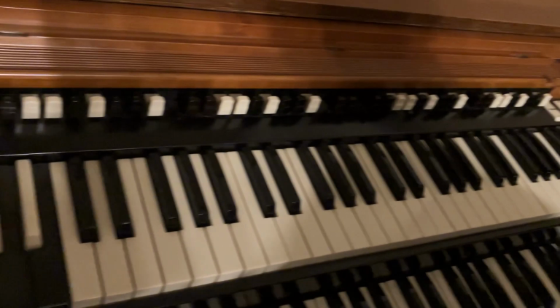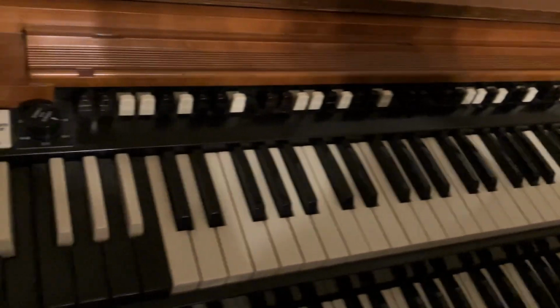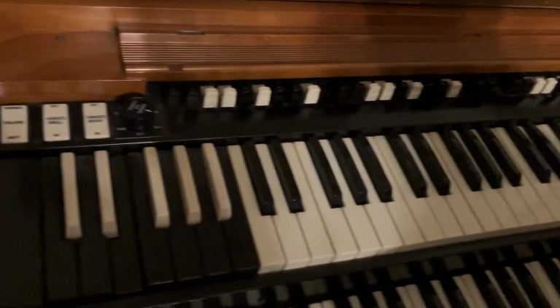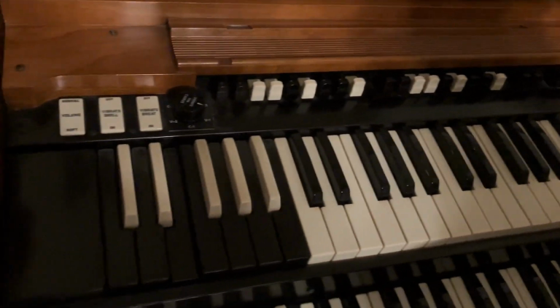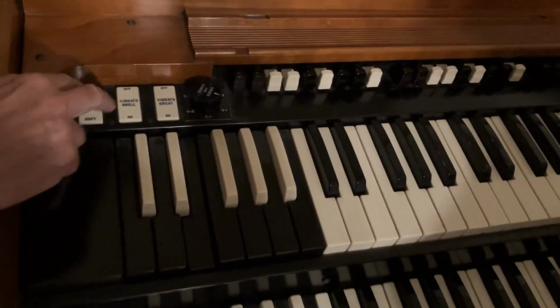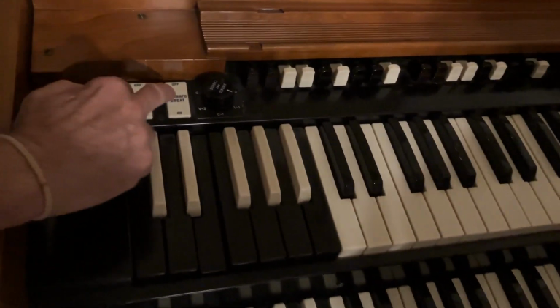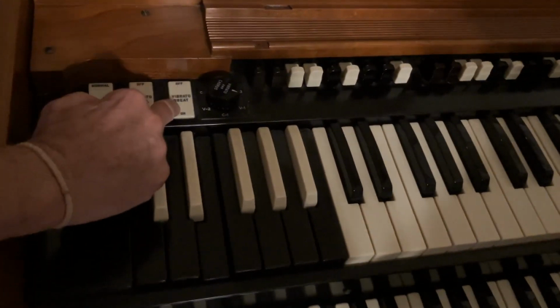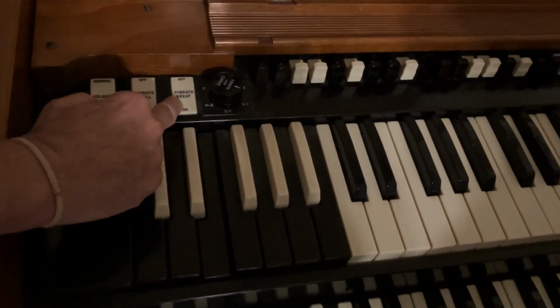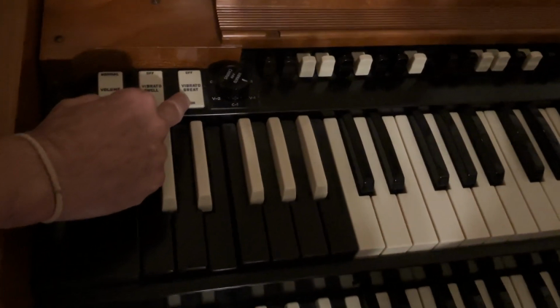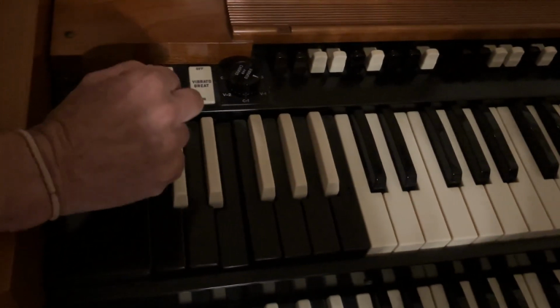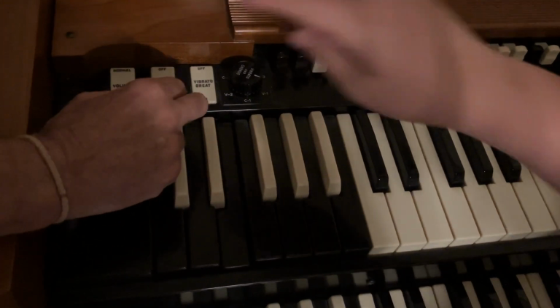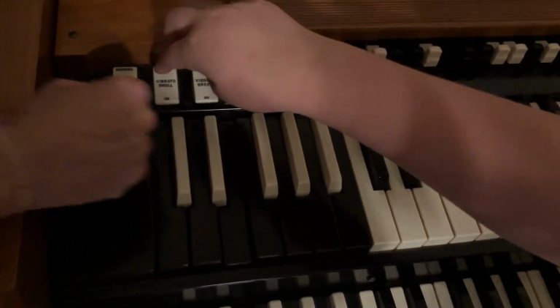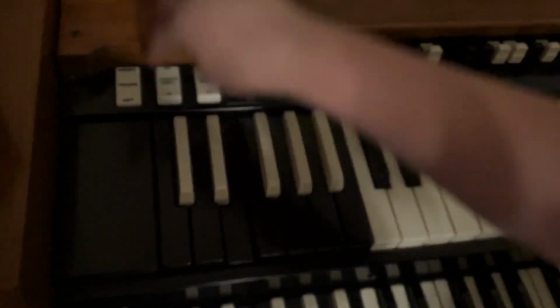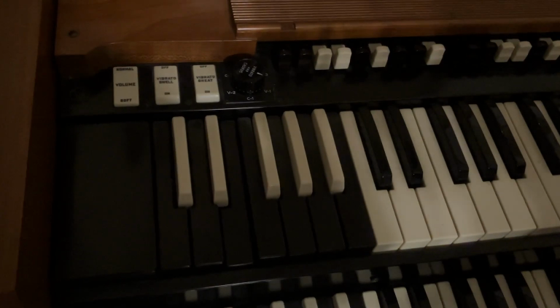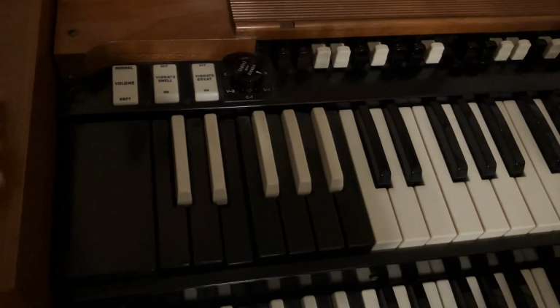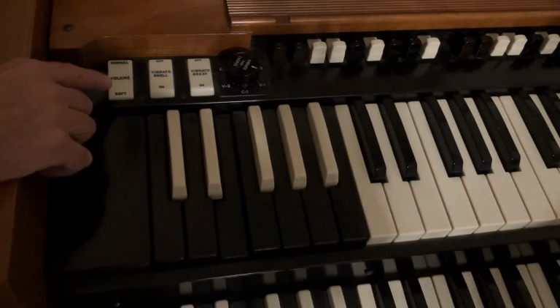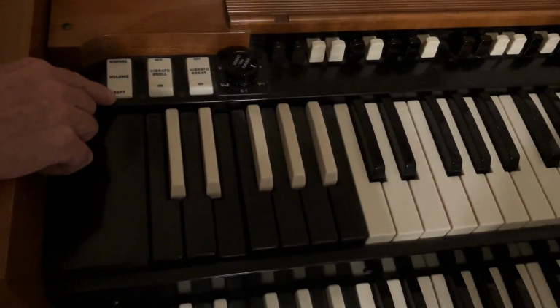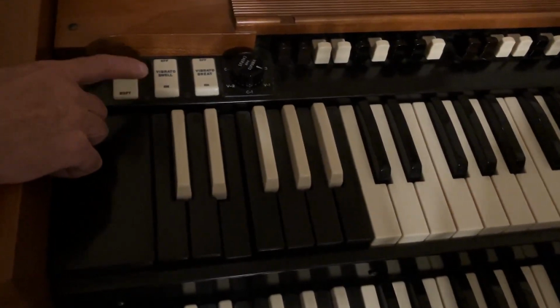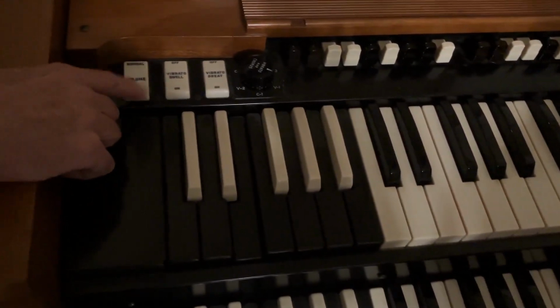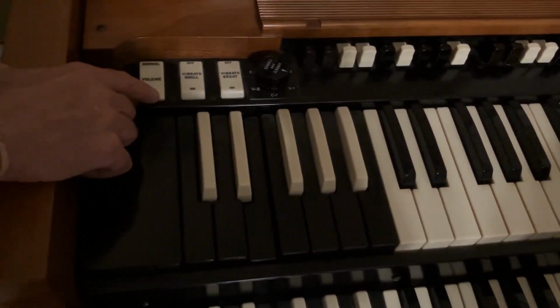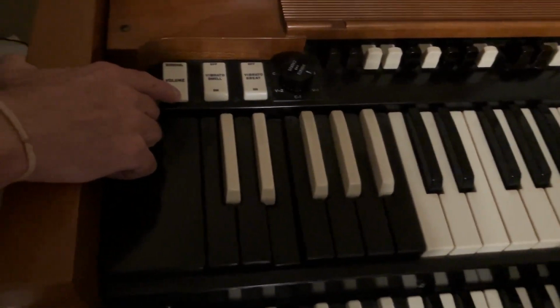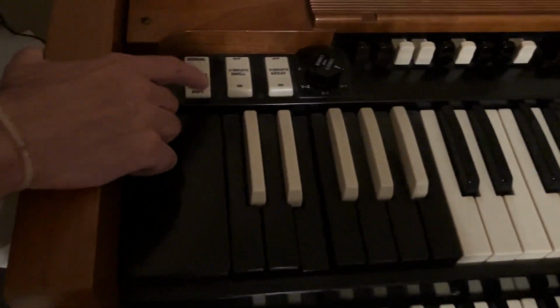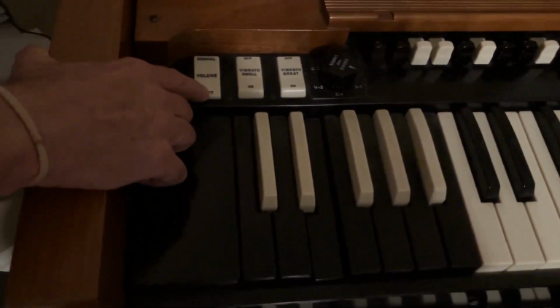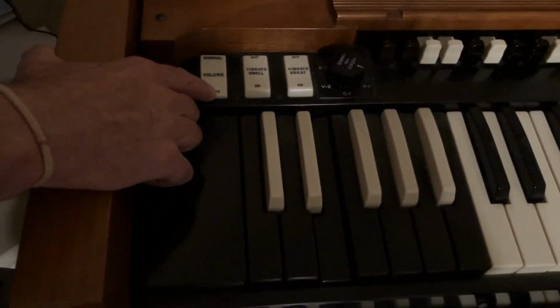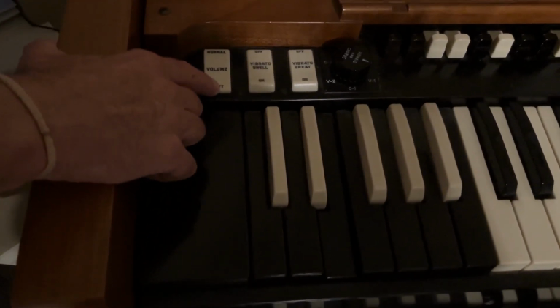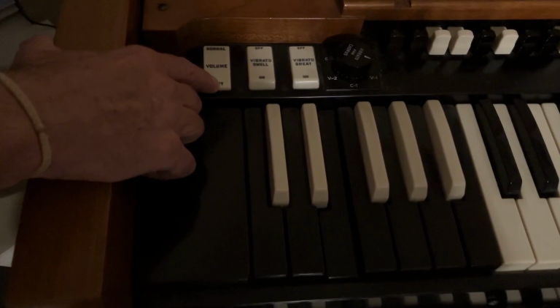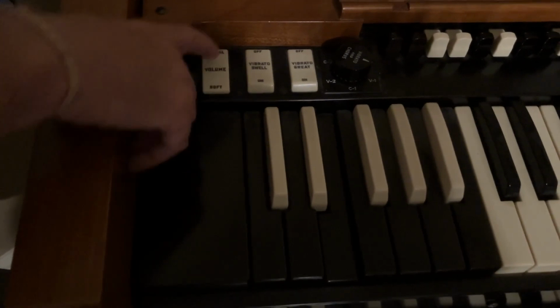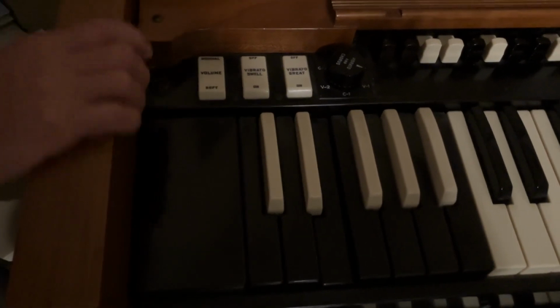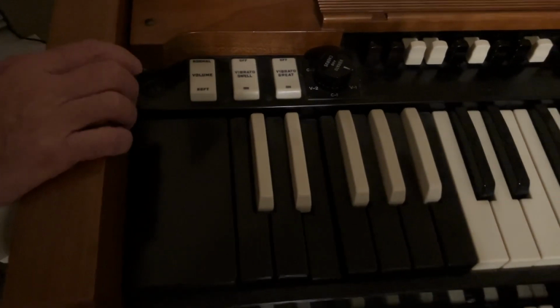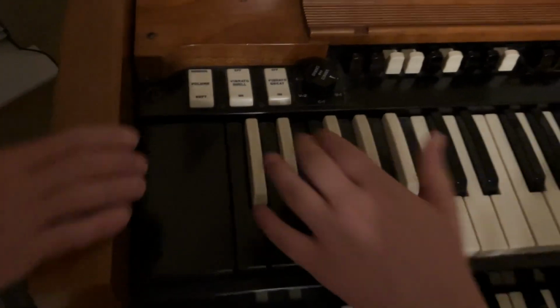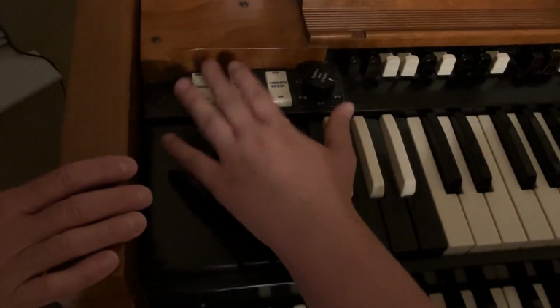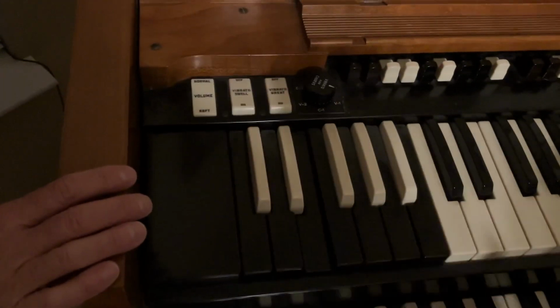So we talked about these two — we're going to click those forward to off. And just for safety, the volume is going to be back on soft. Why don't you do that just for practice.